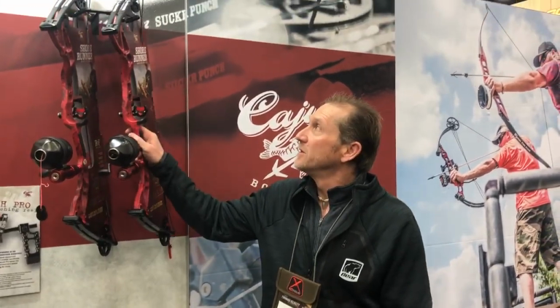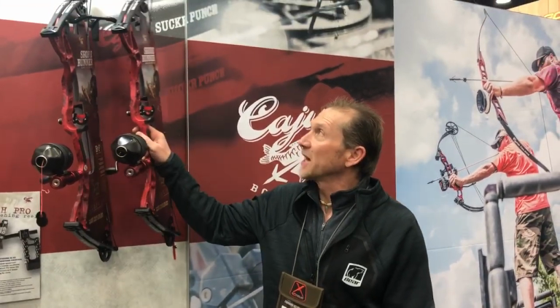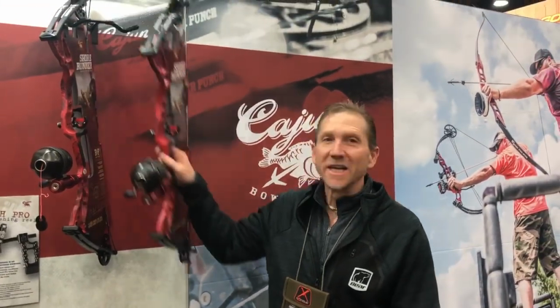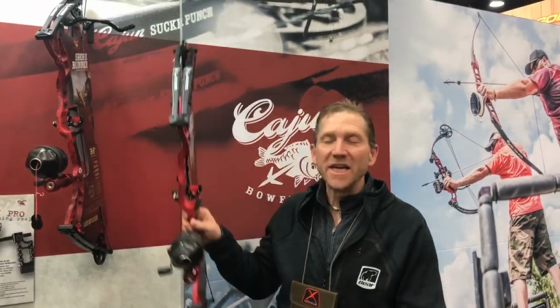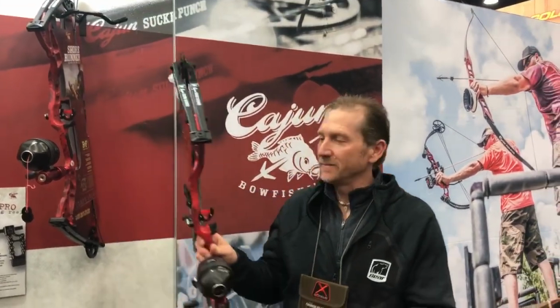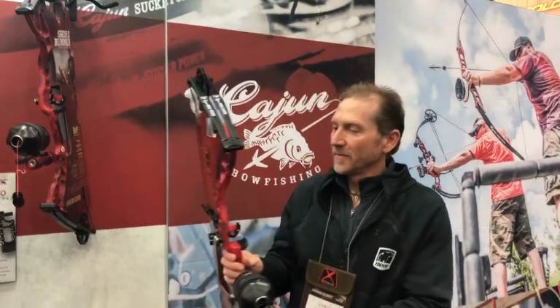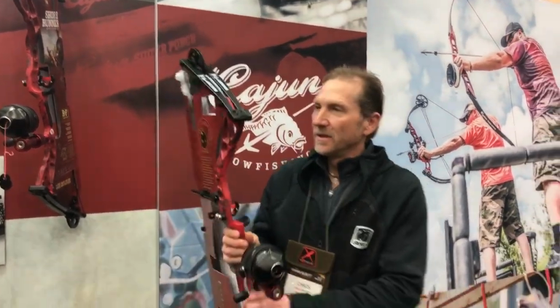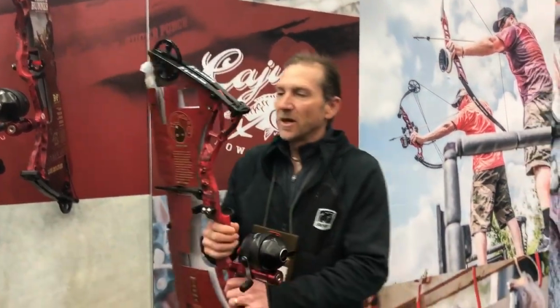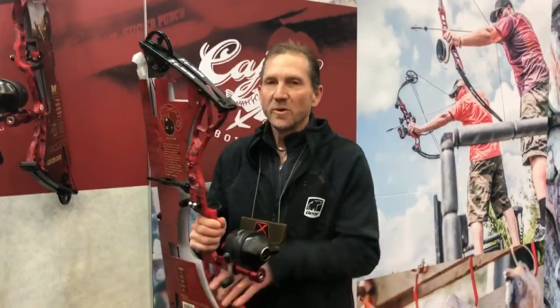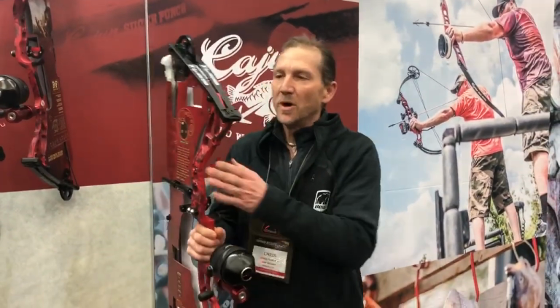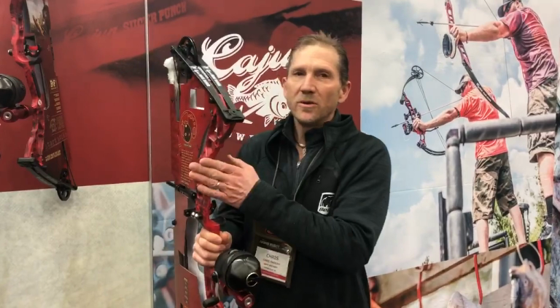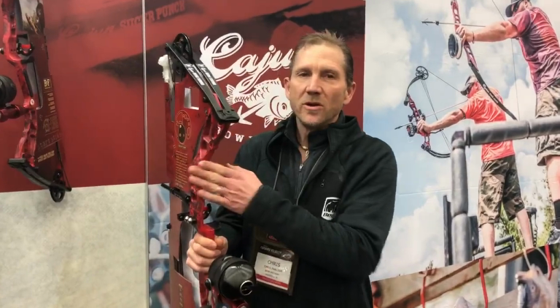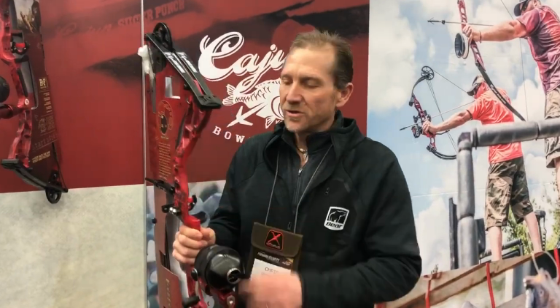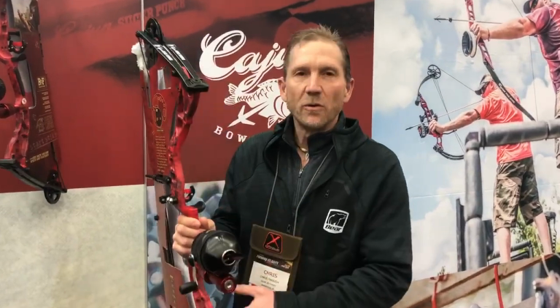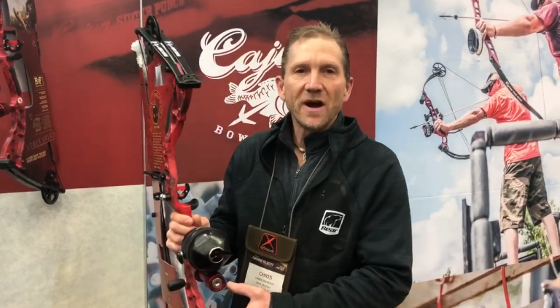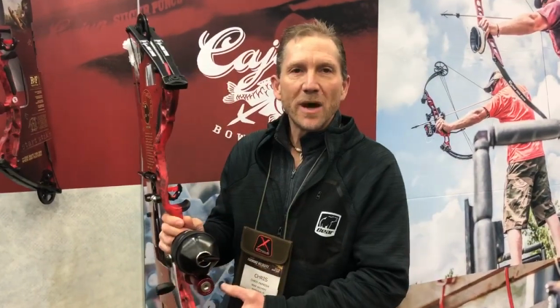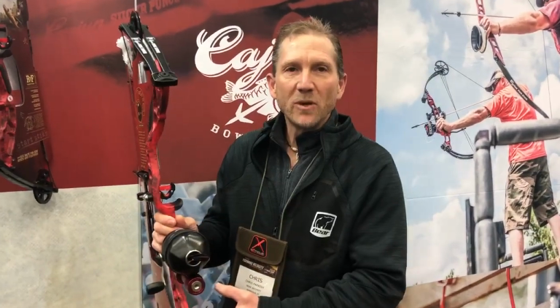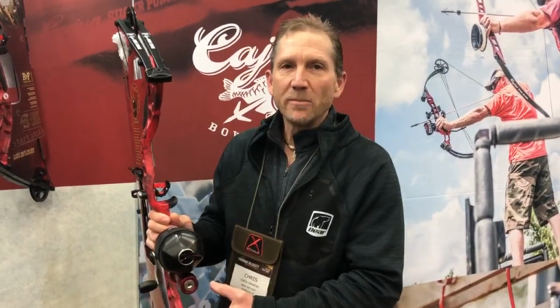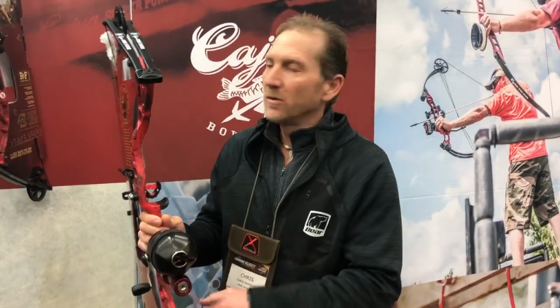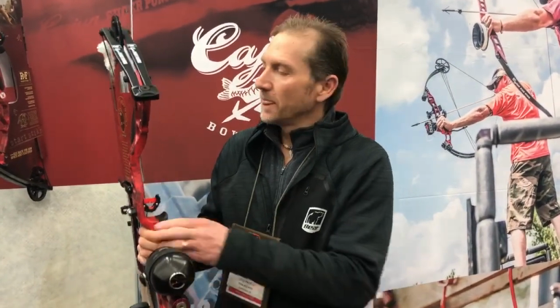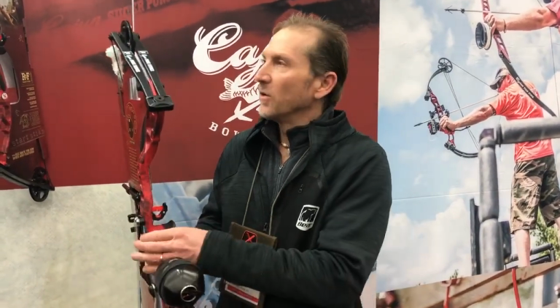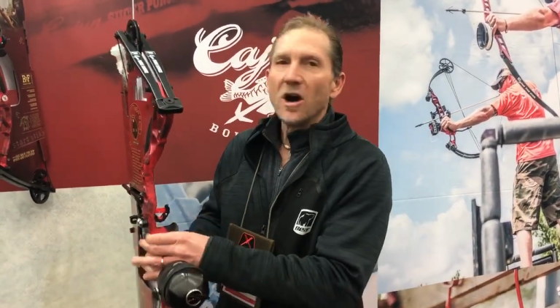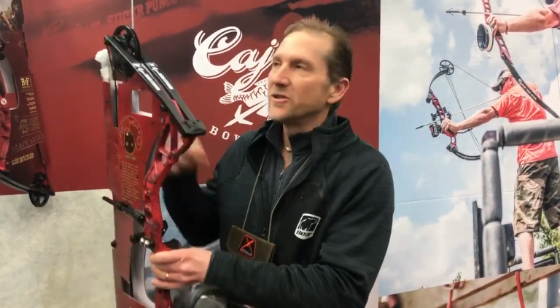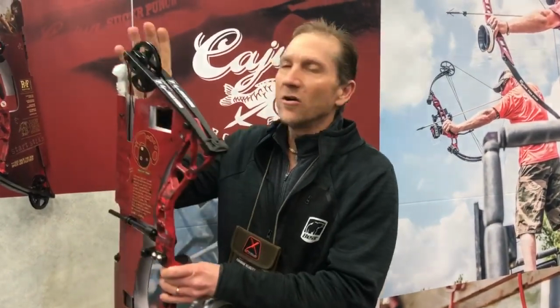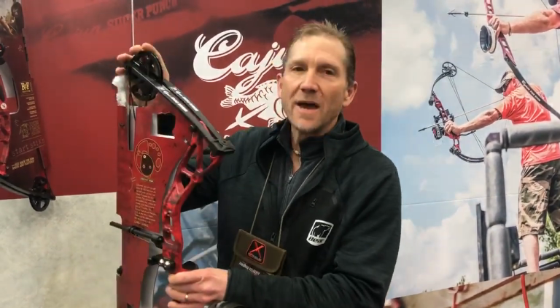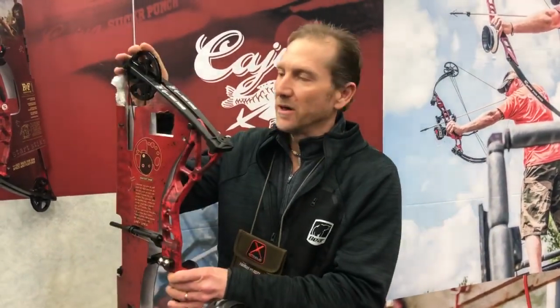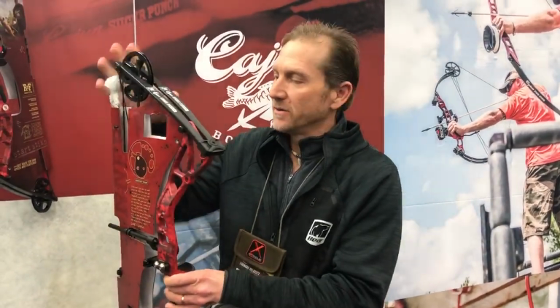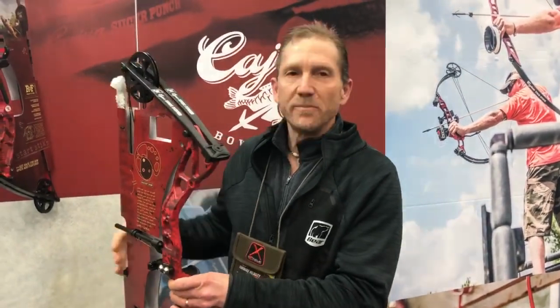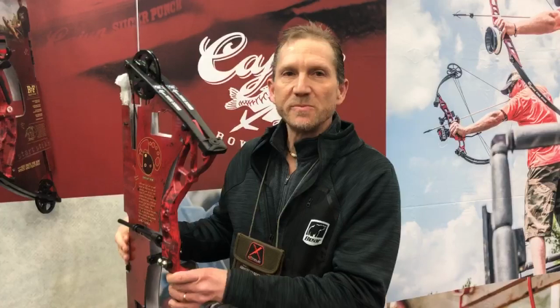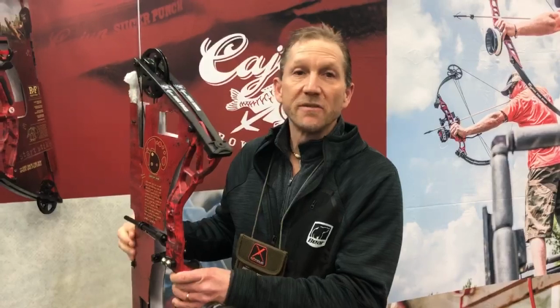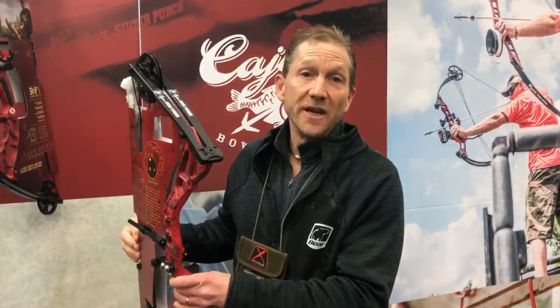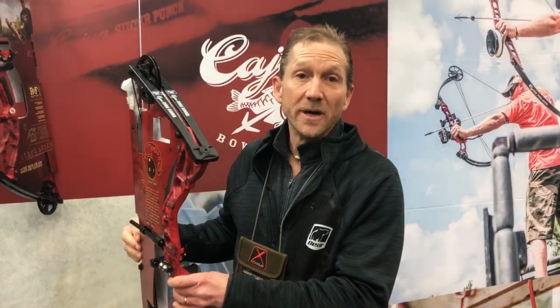It's actually a kit. It comes with a bow, which is a 45-pound peak weight bow with a constant draw cam on it. This means it'll fit anybody.